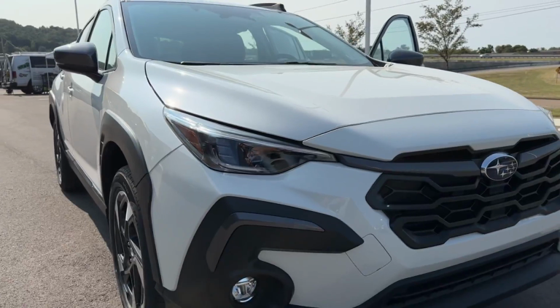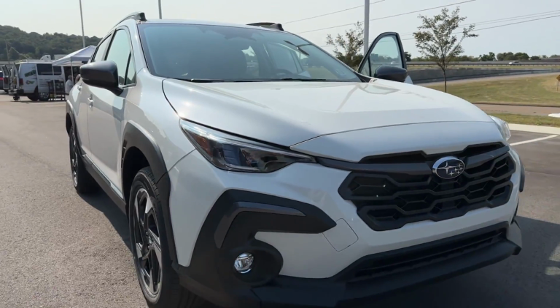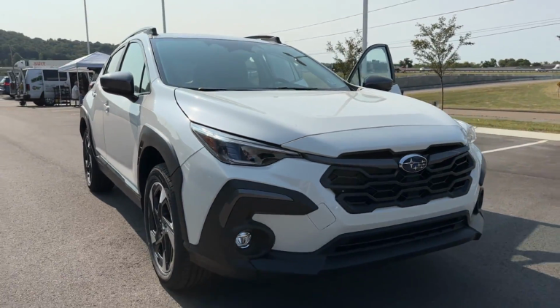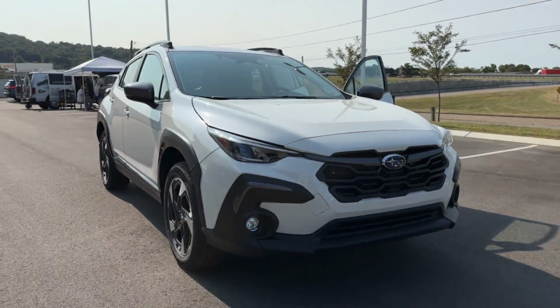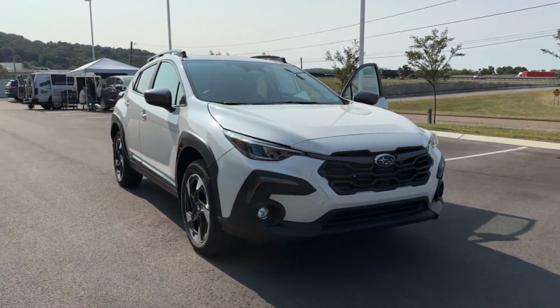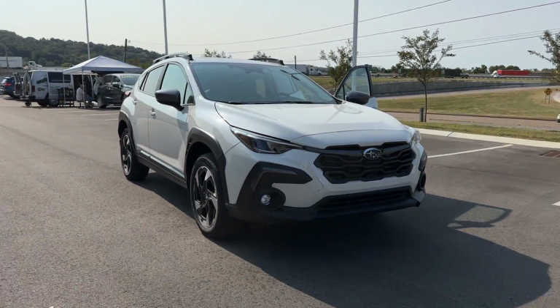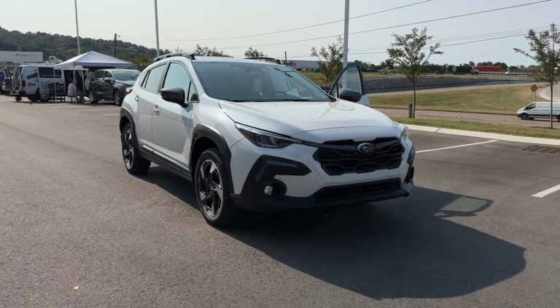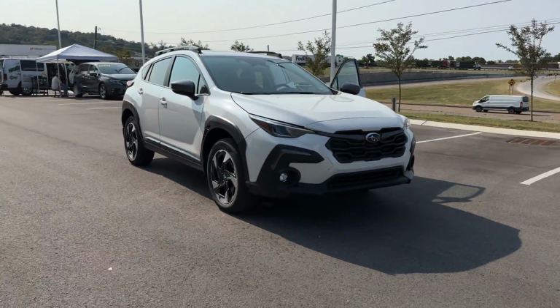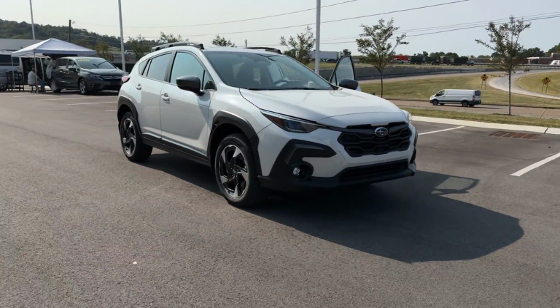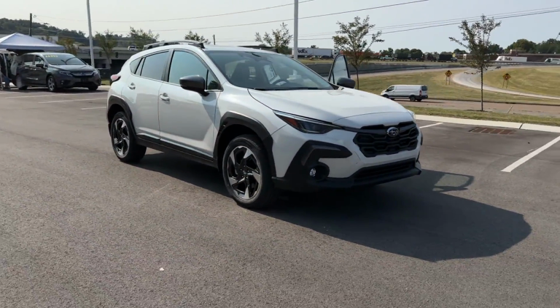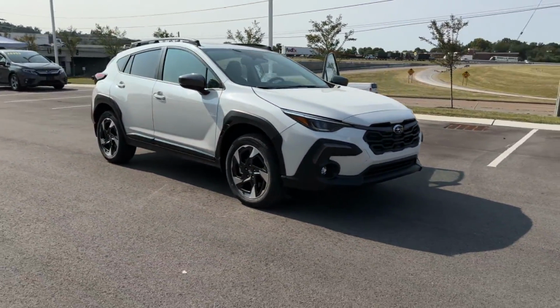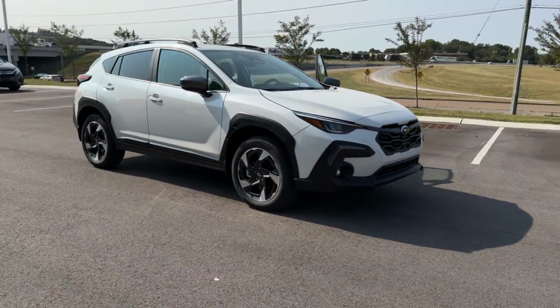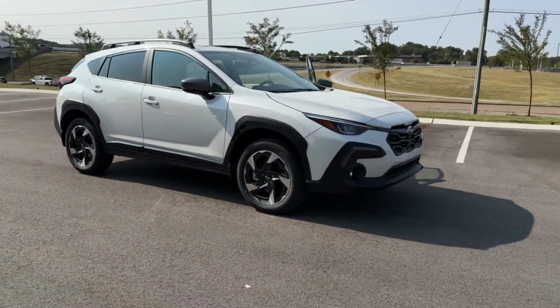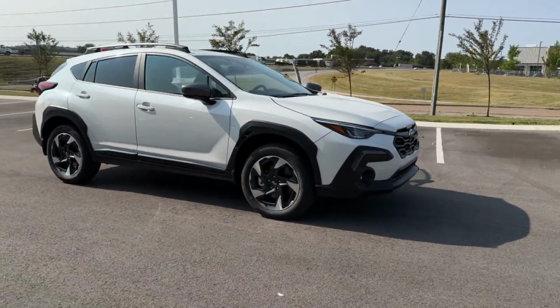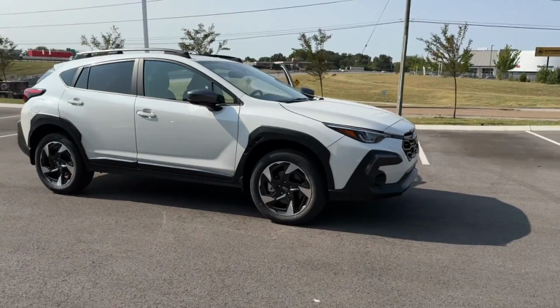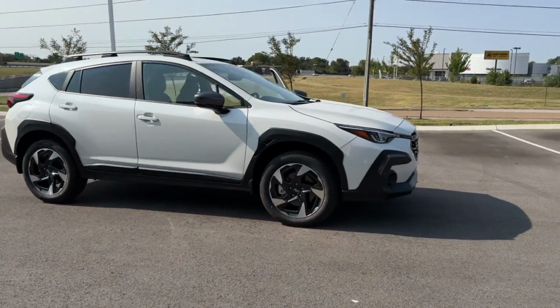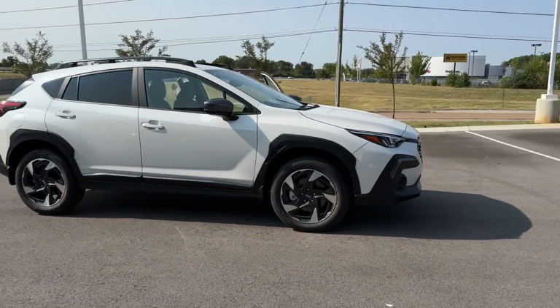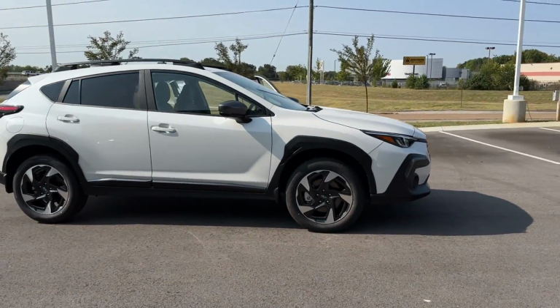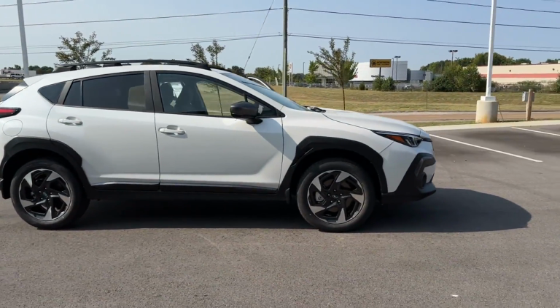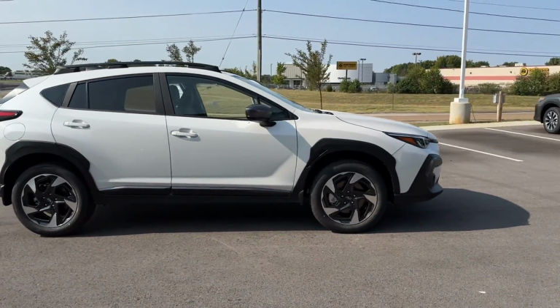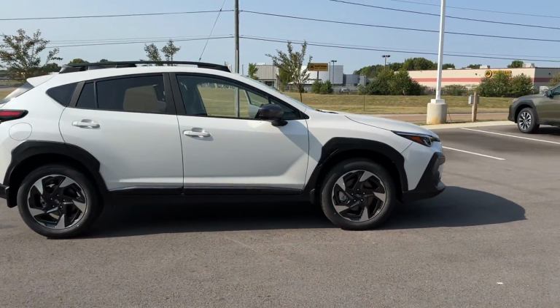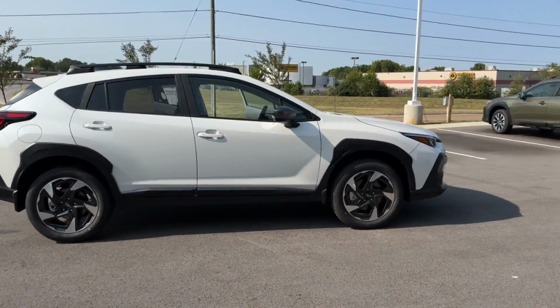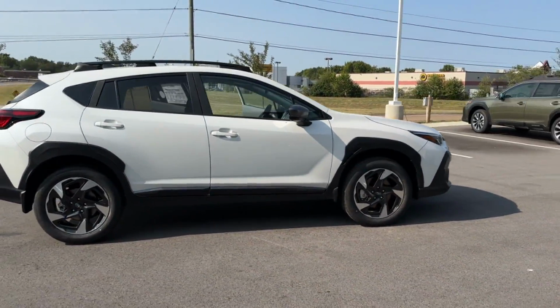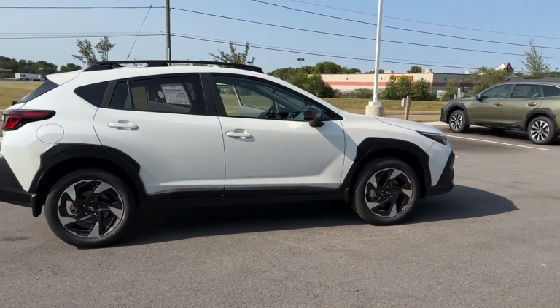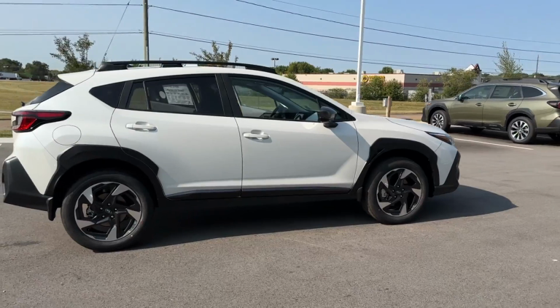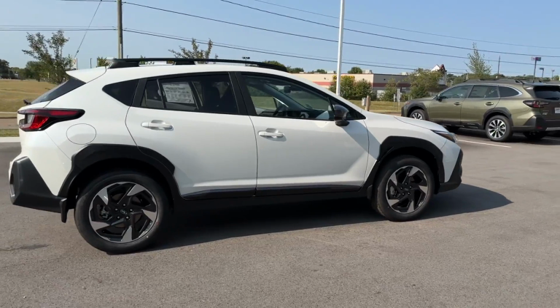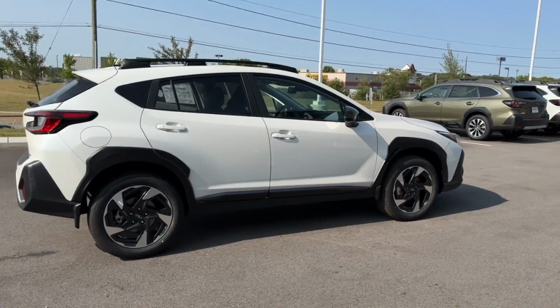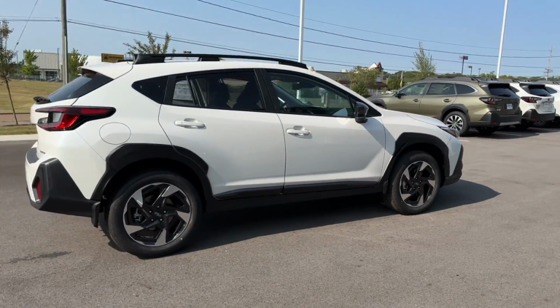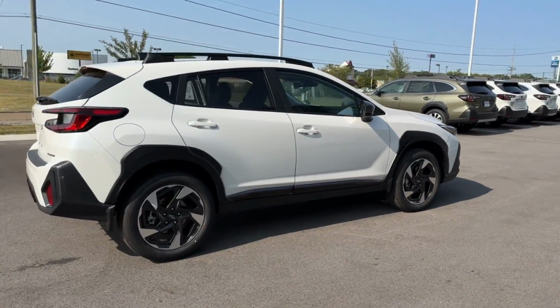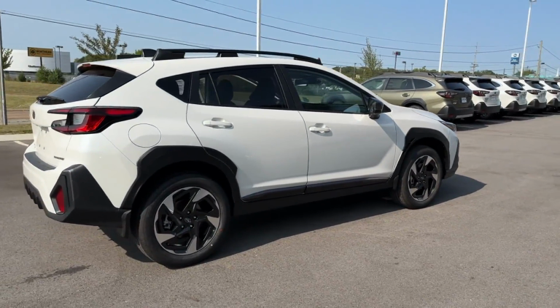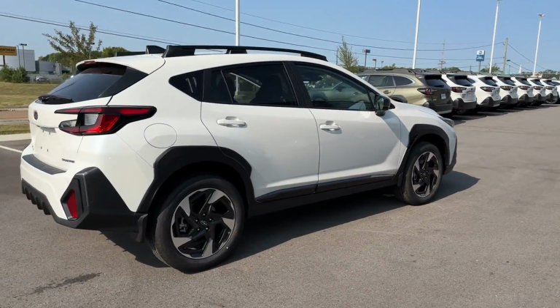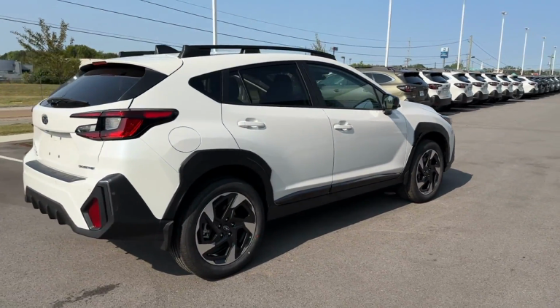2024 Subaru Crosstrek. This SUV offers space as well as power and performance. Additionally, you'll be more than pleased with extra features like these.